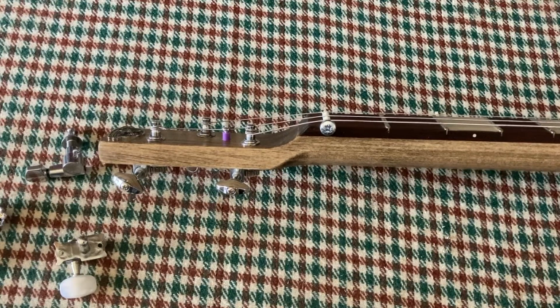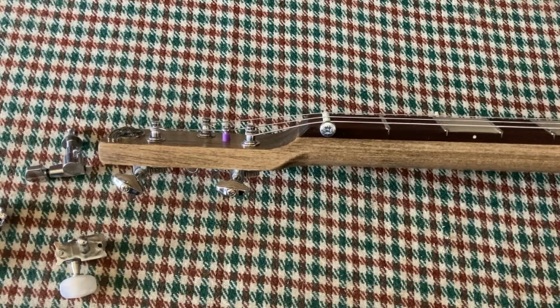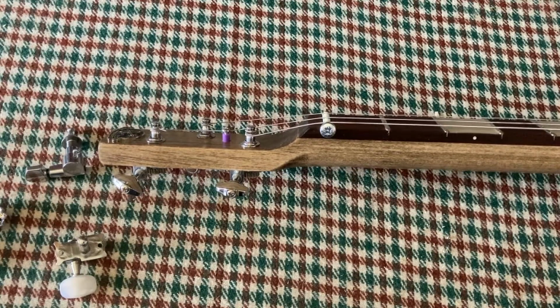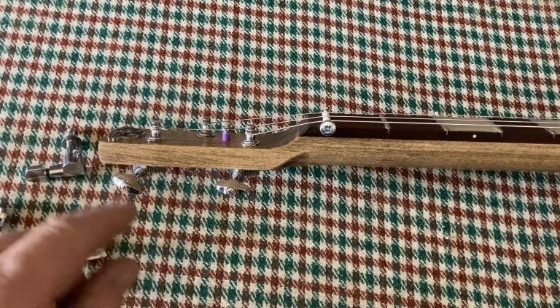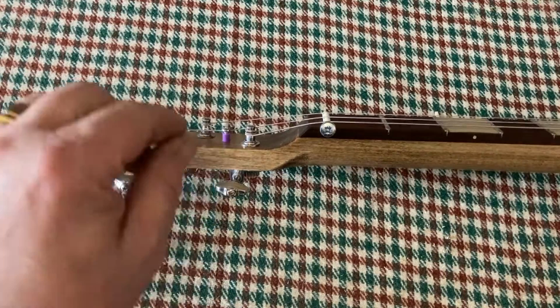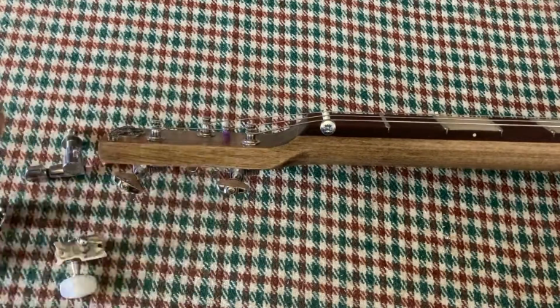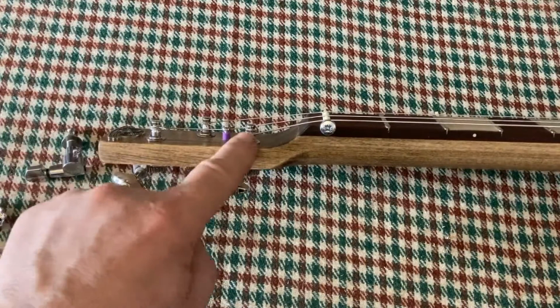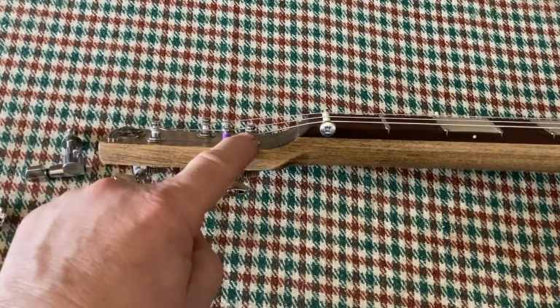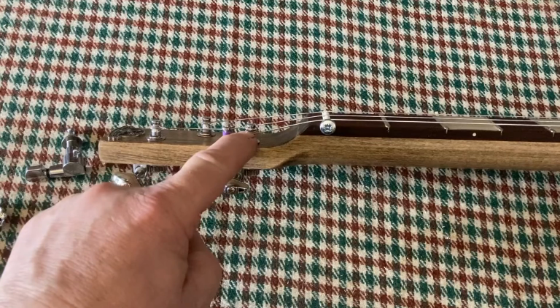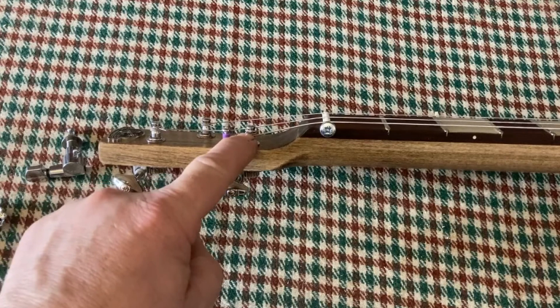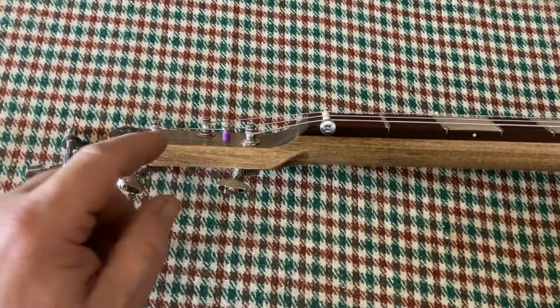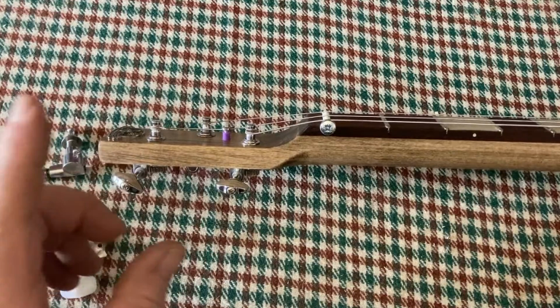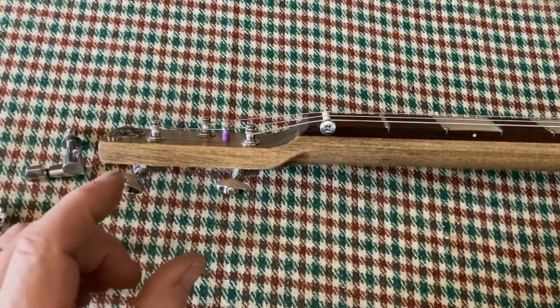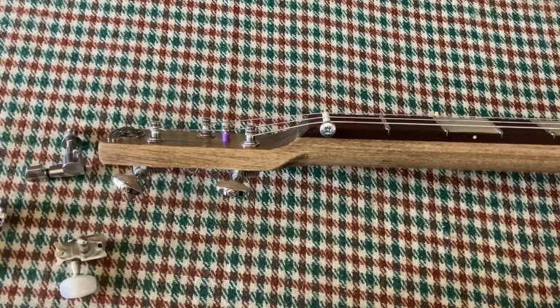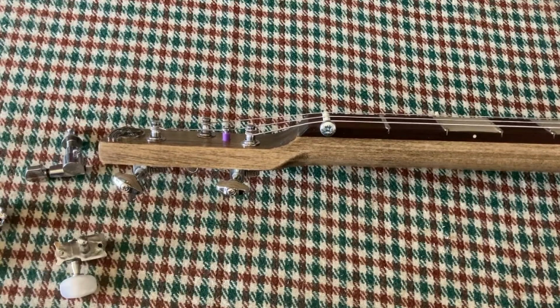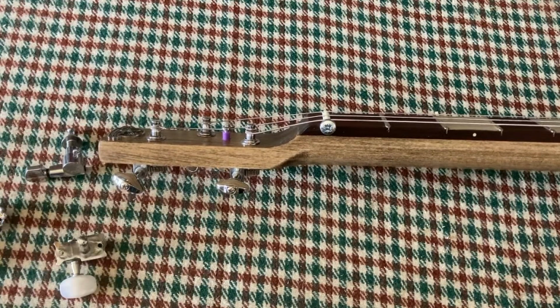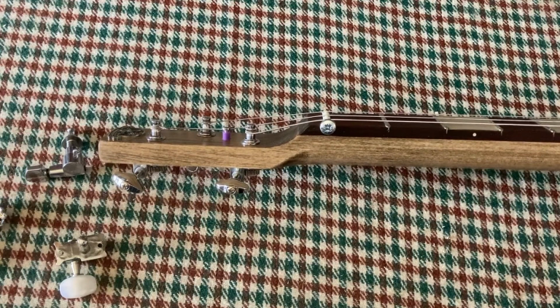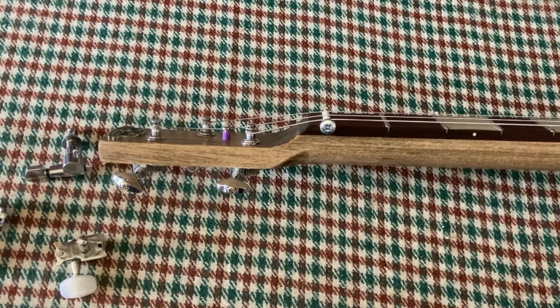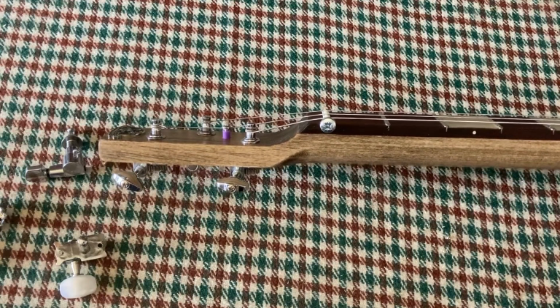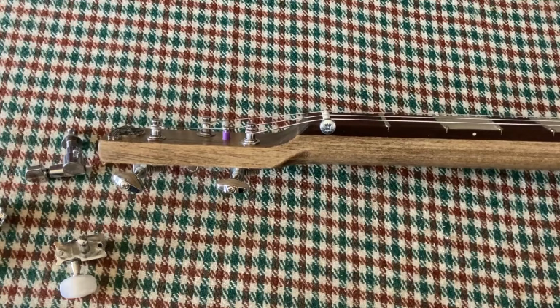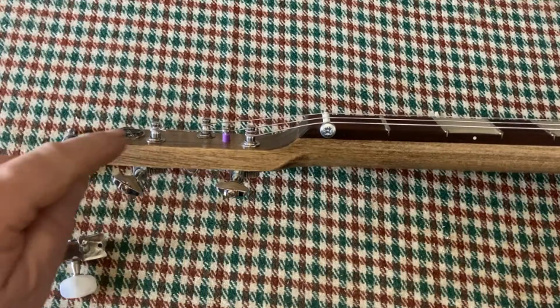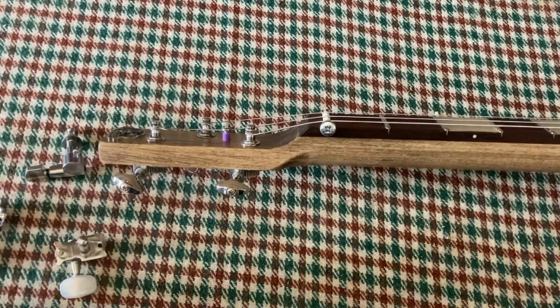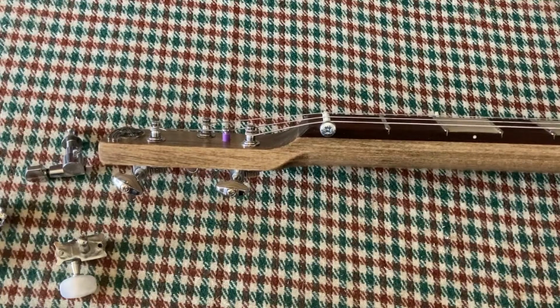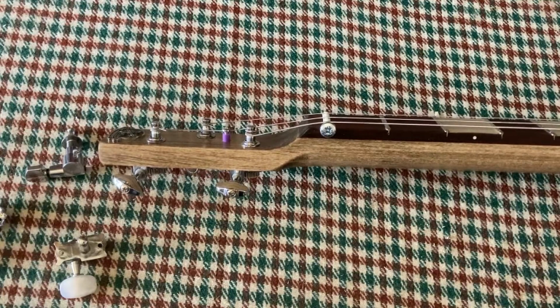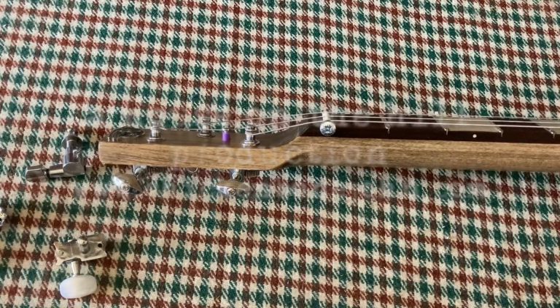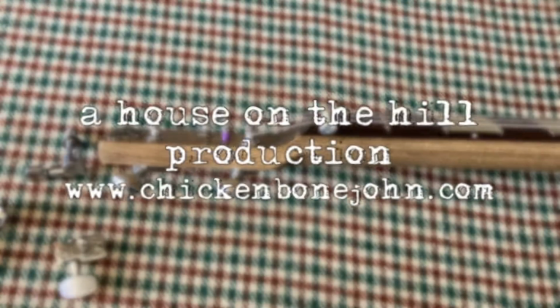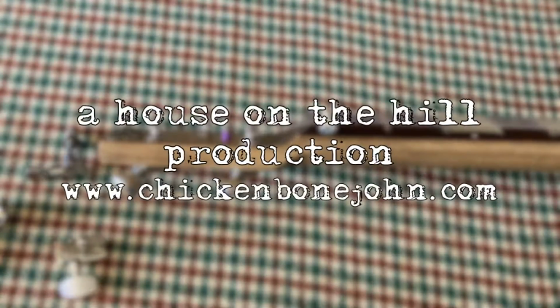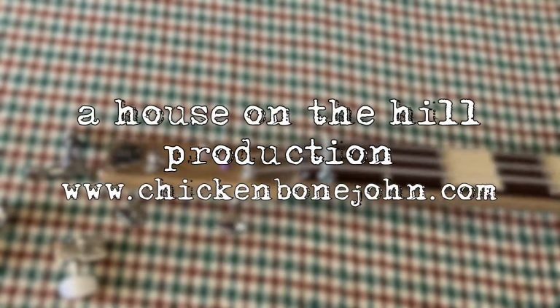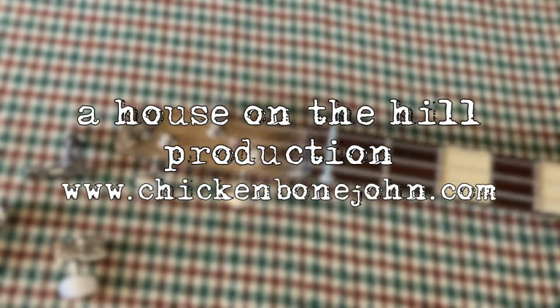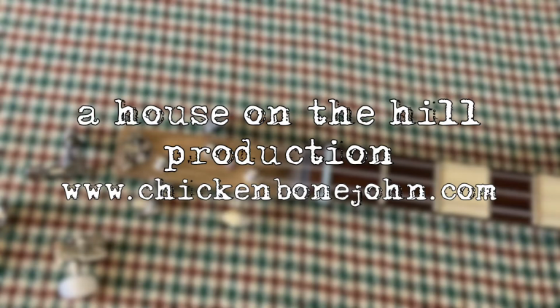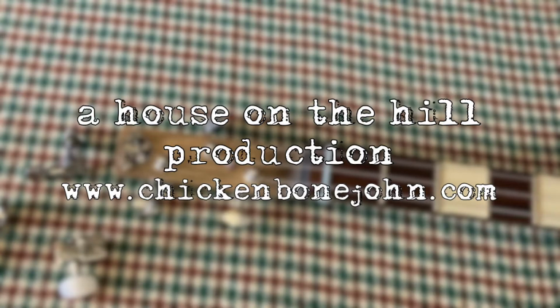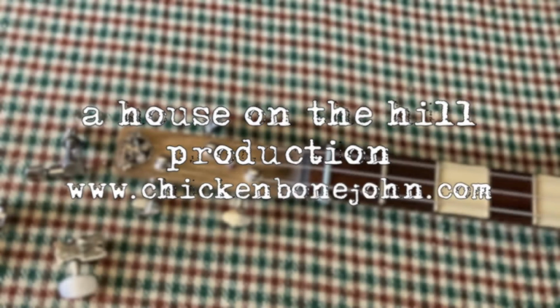So two to three wraps is all you need. When you're stringing it, if you pull the string through the hole in the post and then back it off about 25 millimeters or an inch, that's just enough to give you a couple of wraps. Handy hint there. Thanks for watching and bye for now.